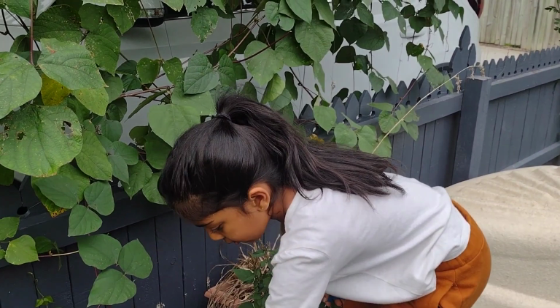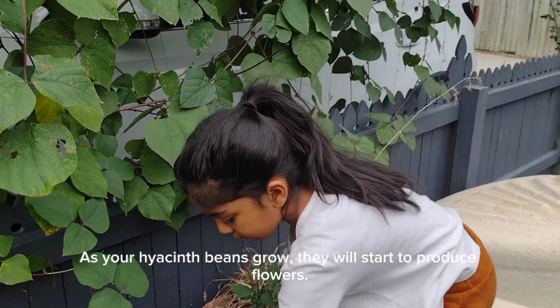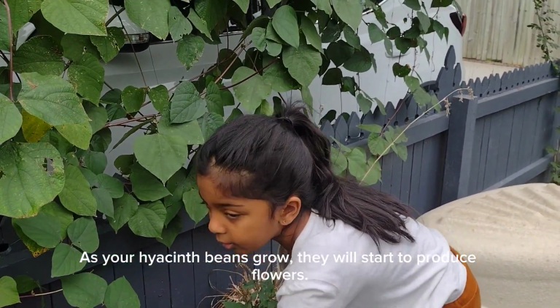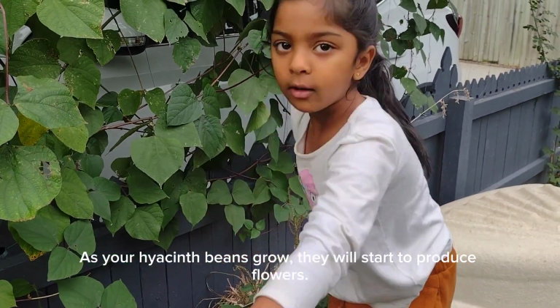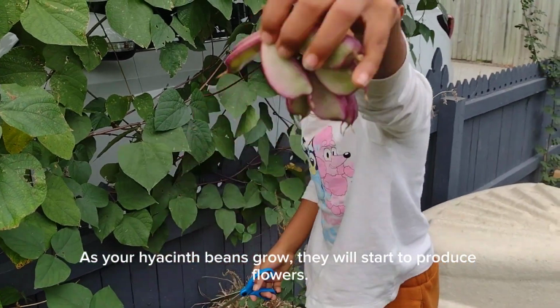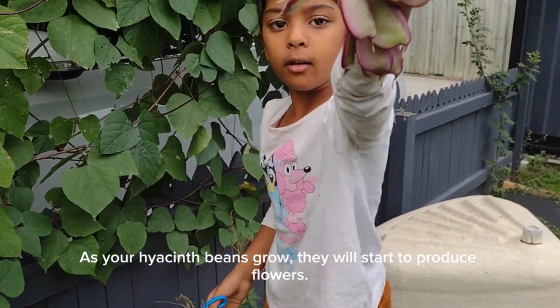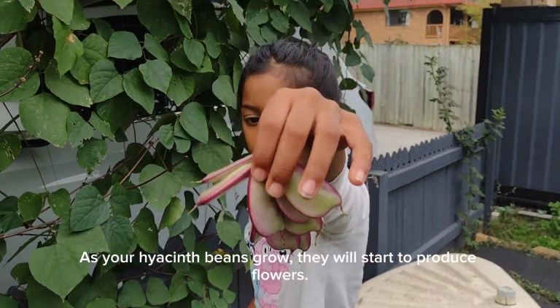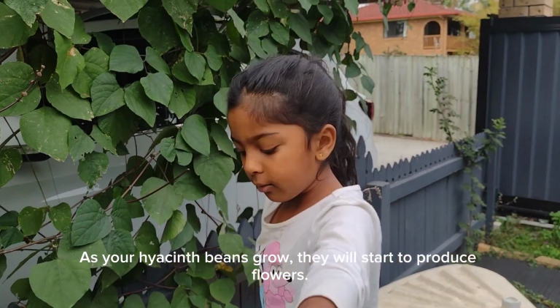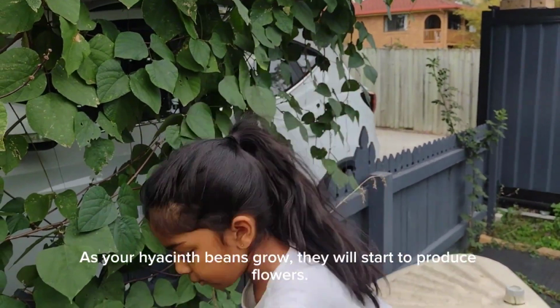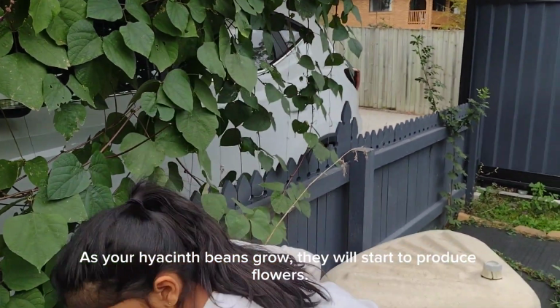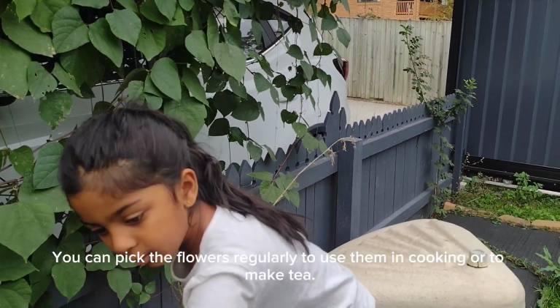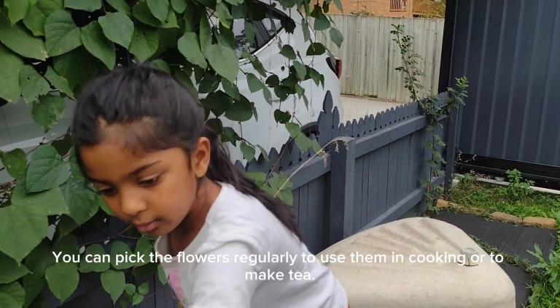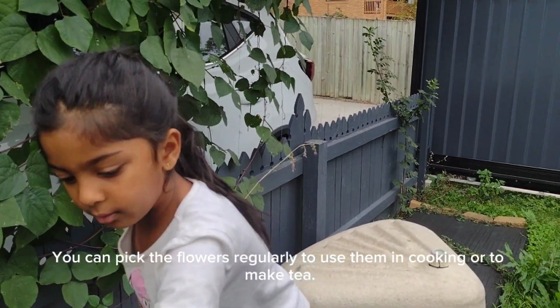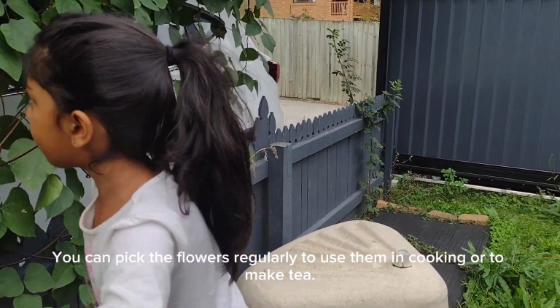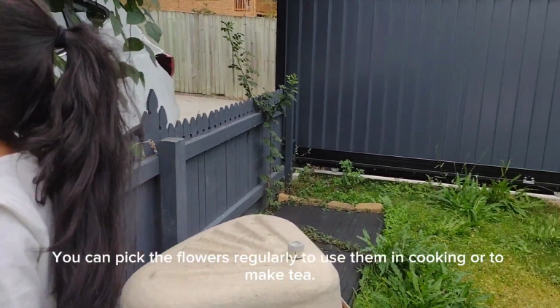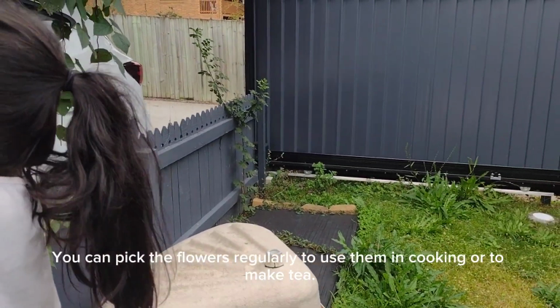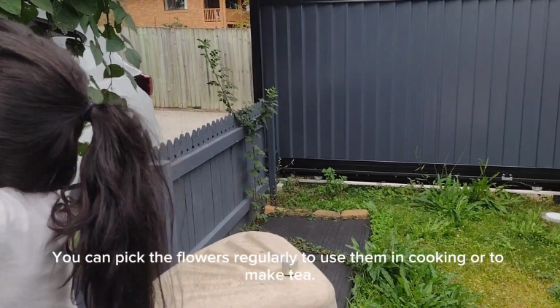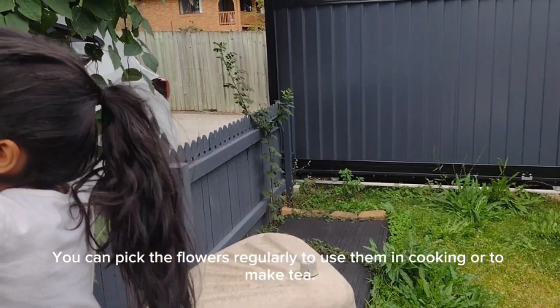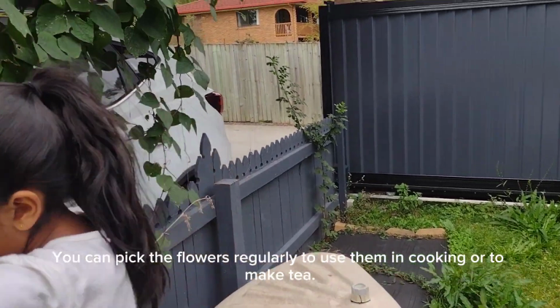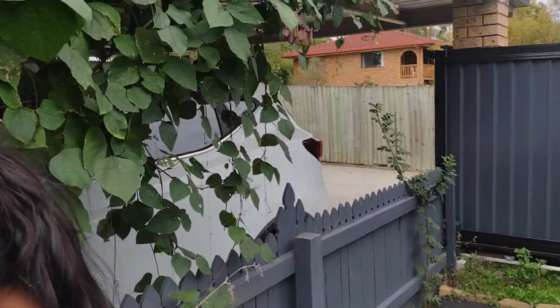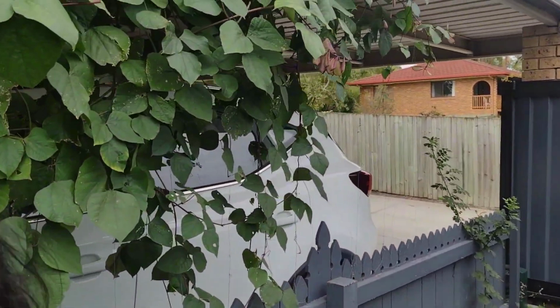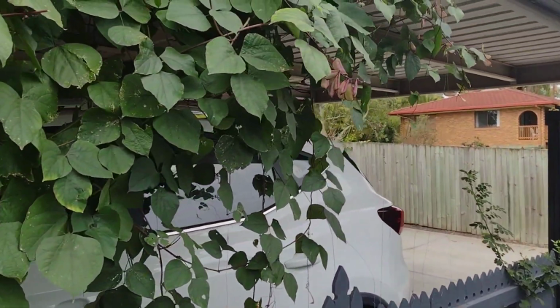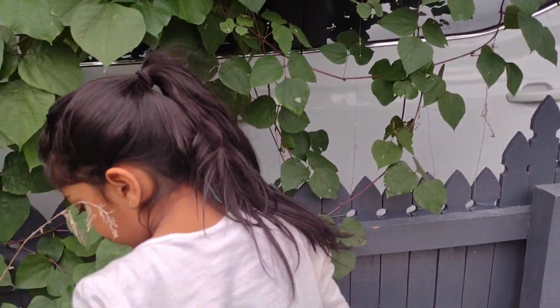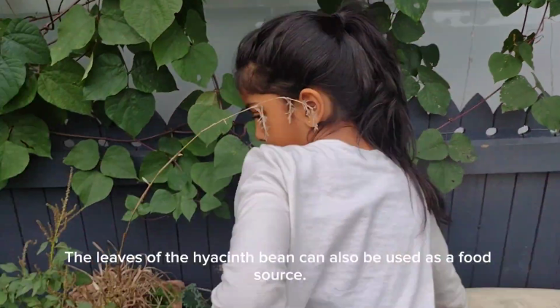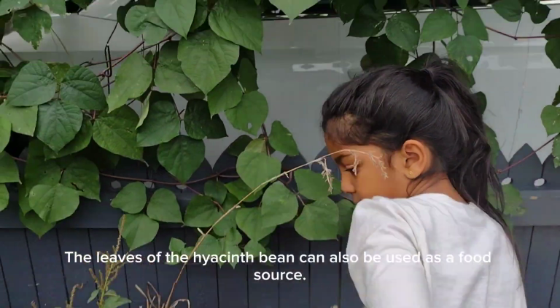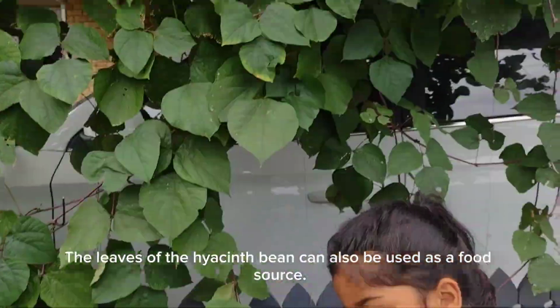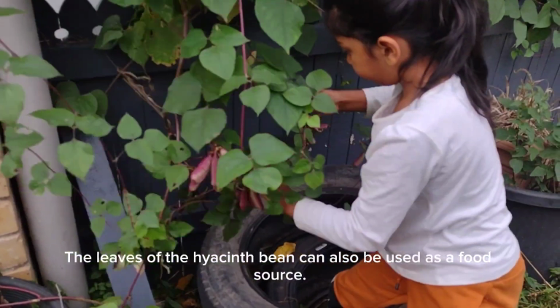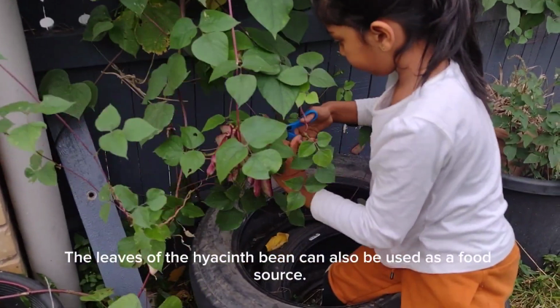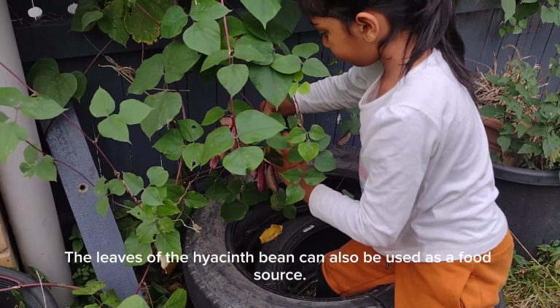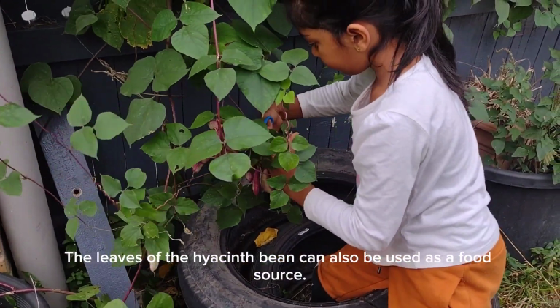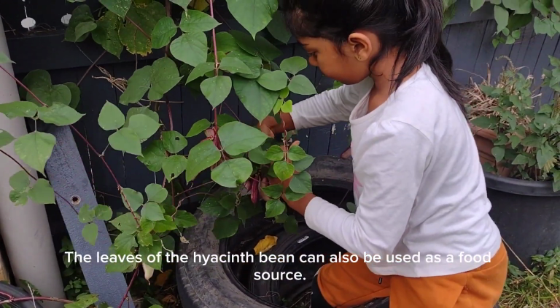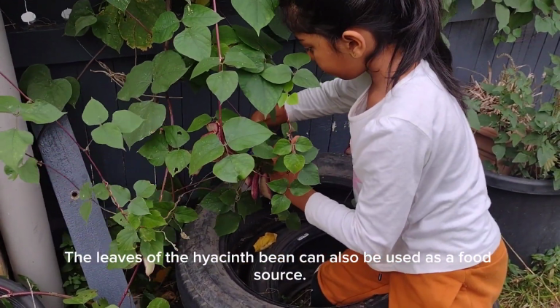As your hyacinth beans grow, they will start to produce flowers. You can pick the flowers regularly to use them in cooking or to make tea. The leaves of the hyacinth bean can also be used as a food source.